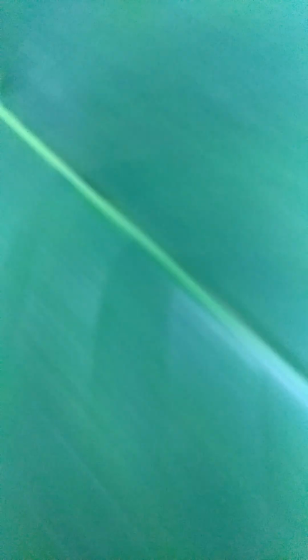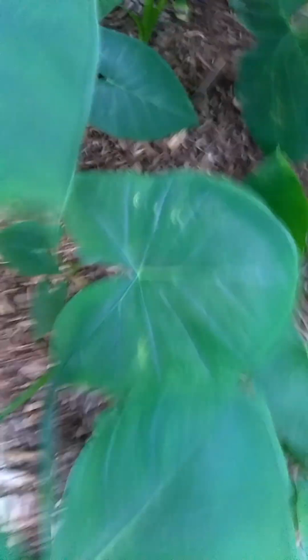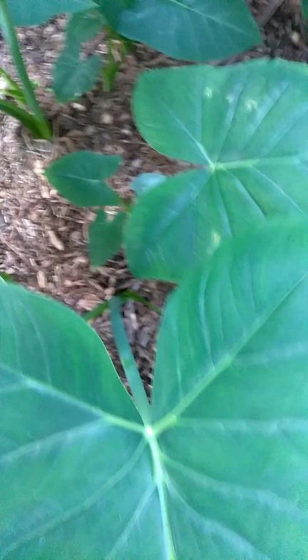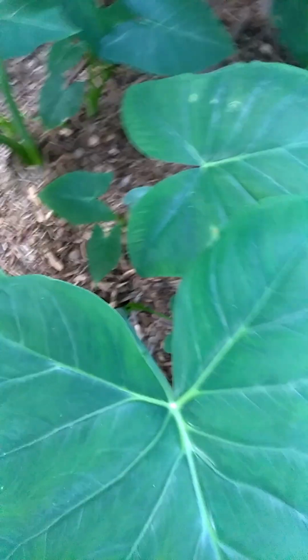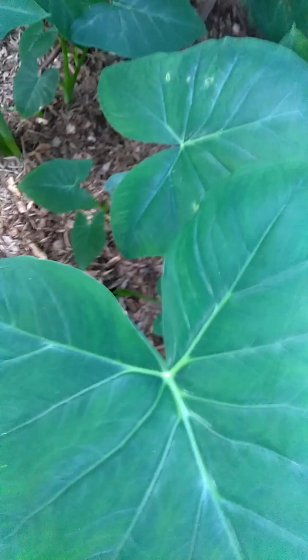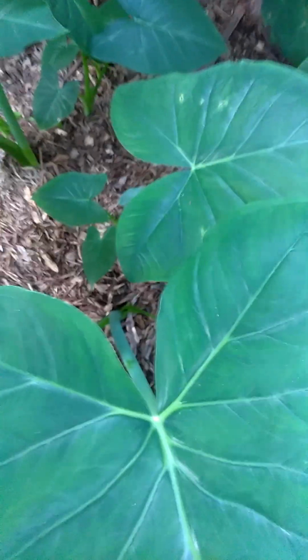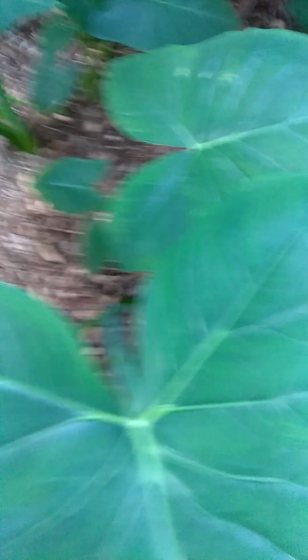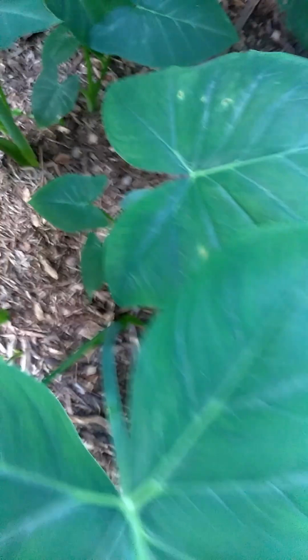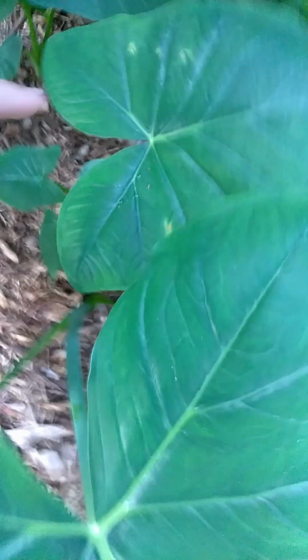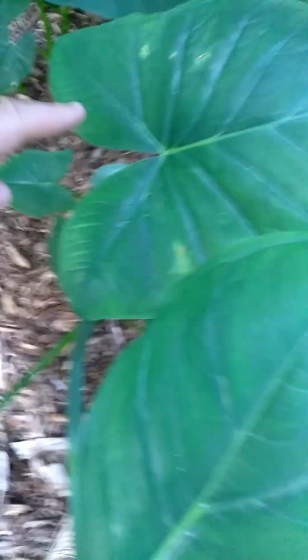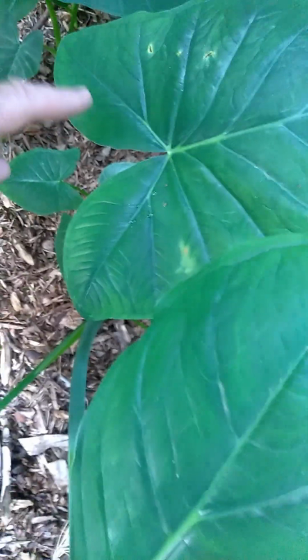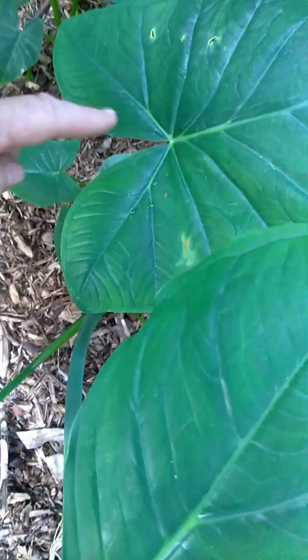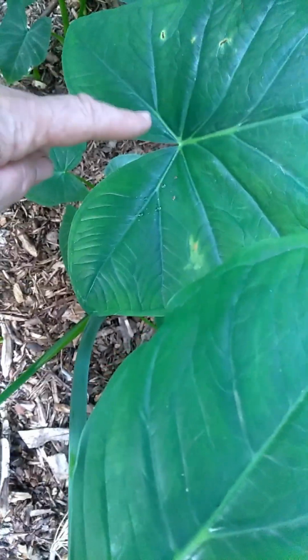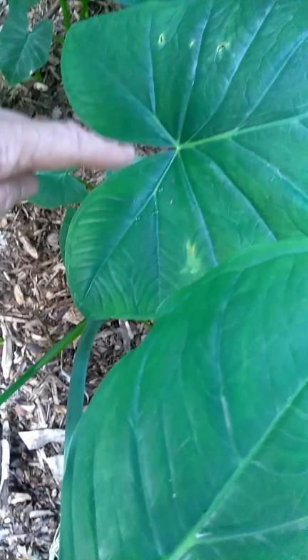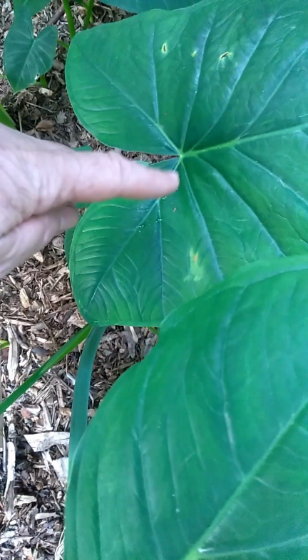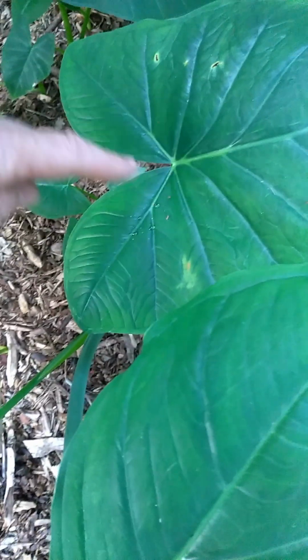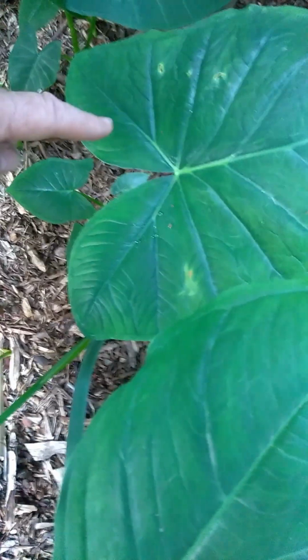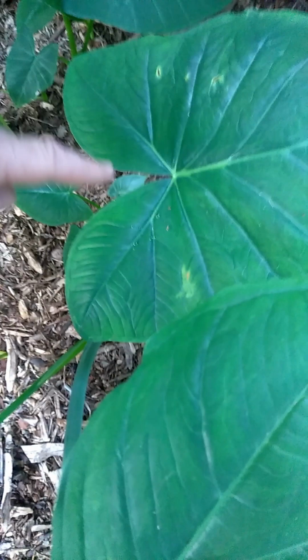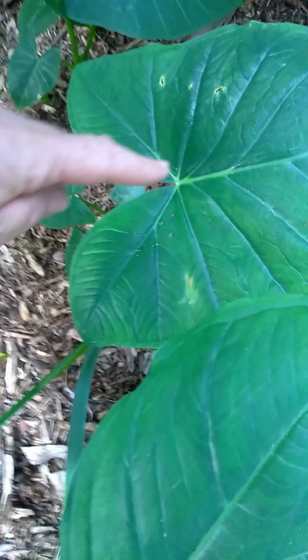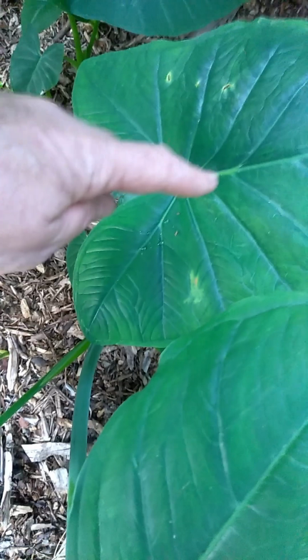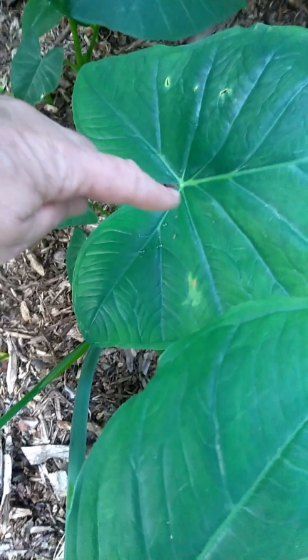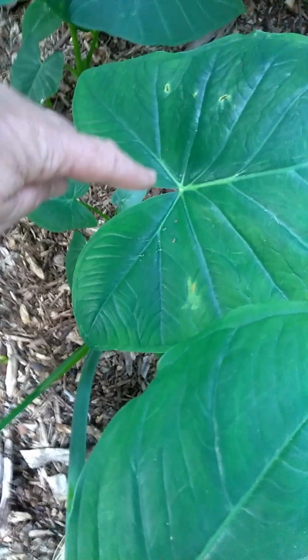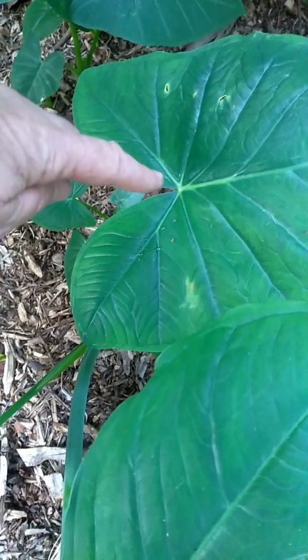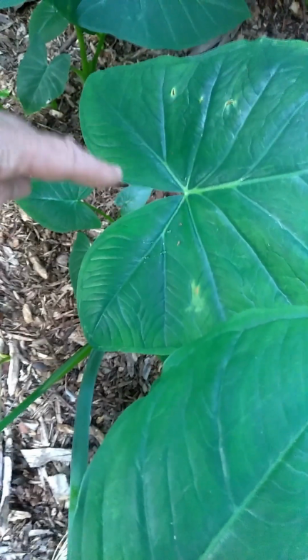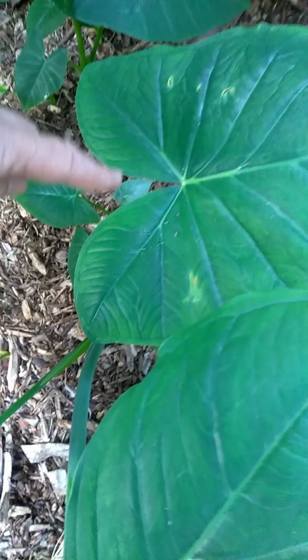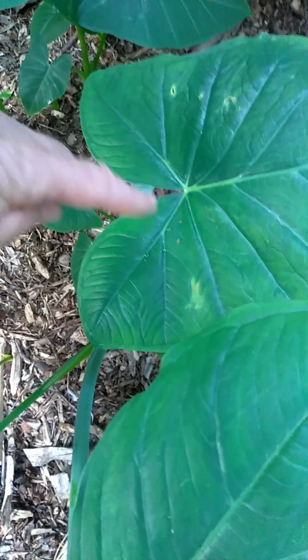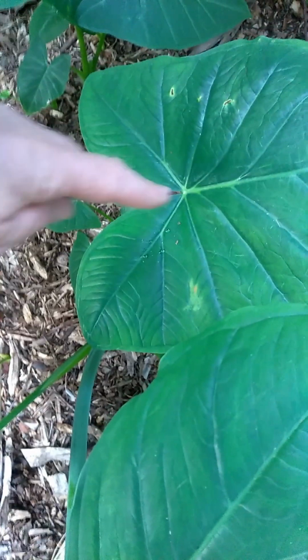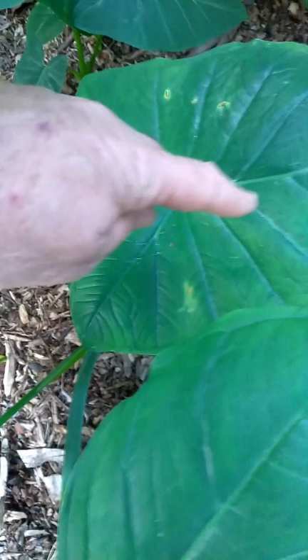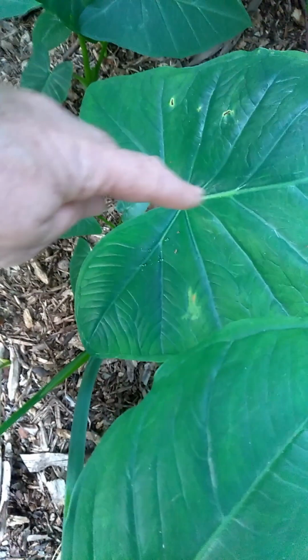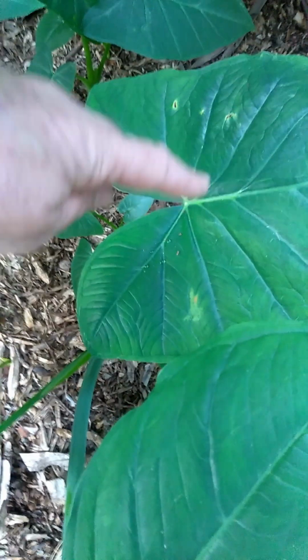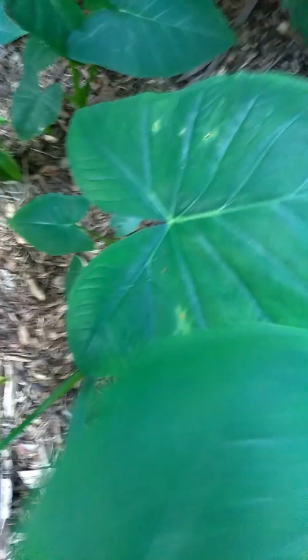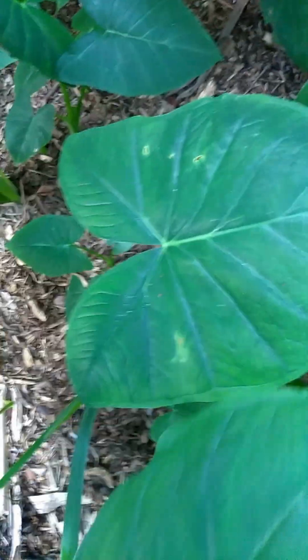The V is very sharp. But with taro, it's rounded in here, and the stem doesn't meet right at the point of the V — it's rounded and meets further in.